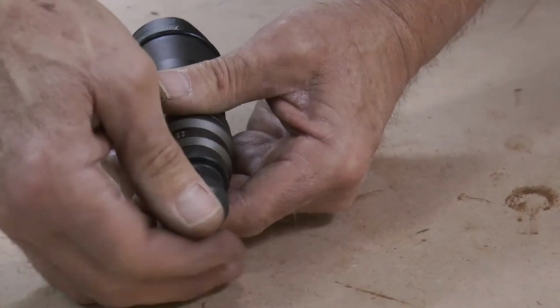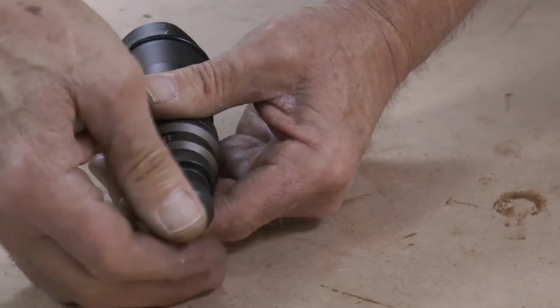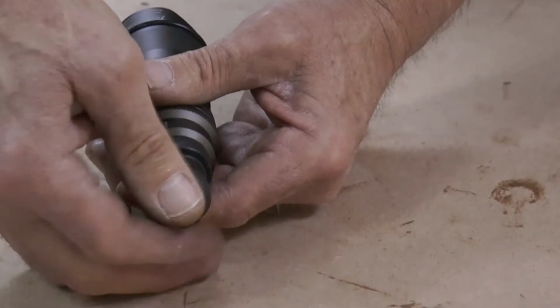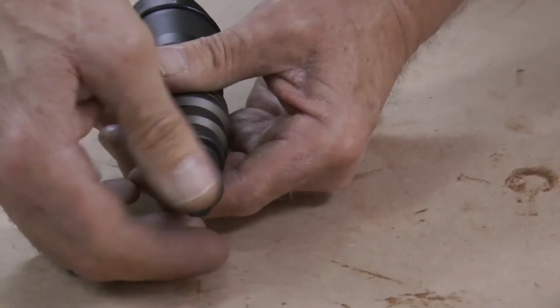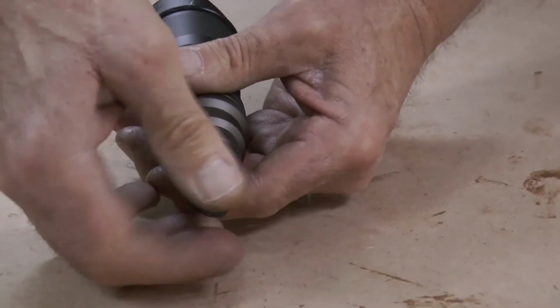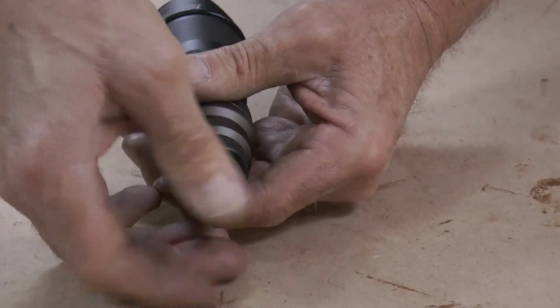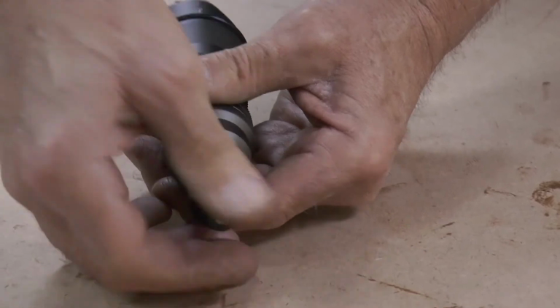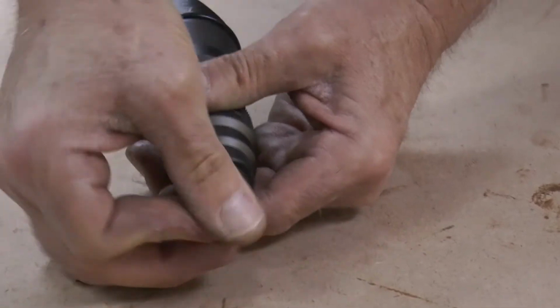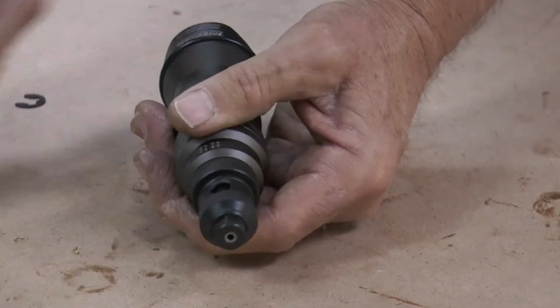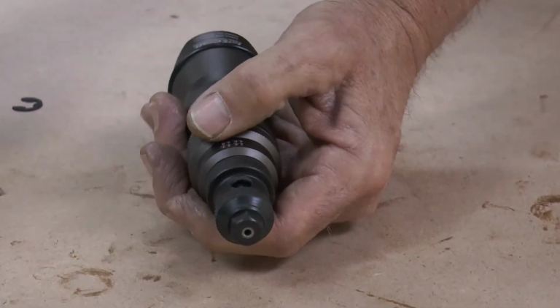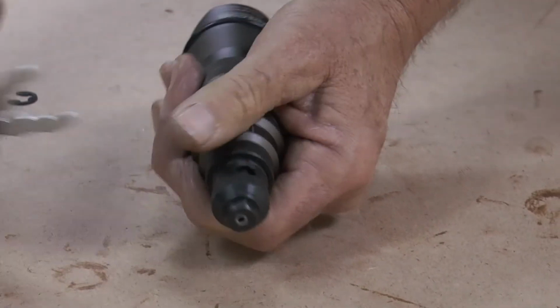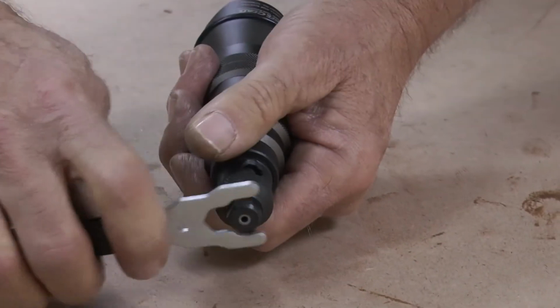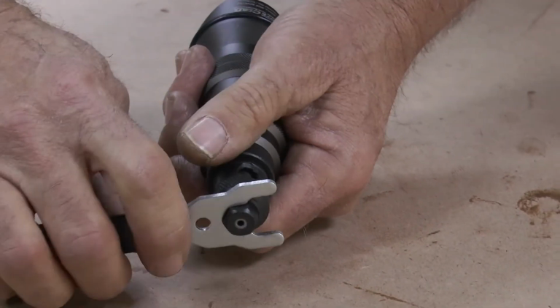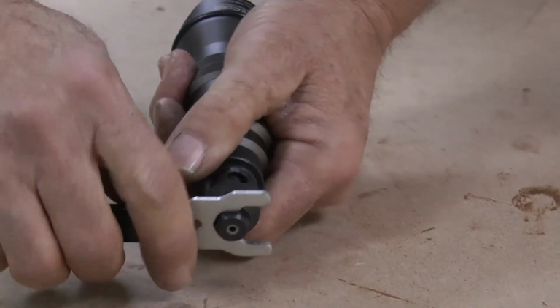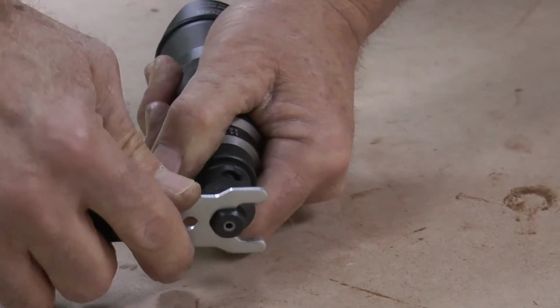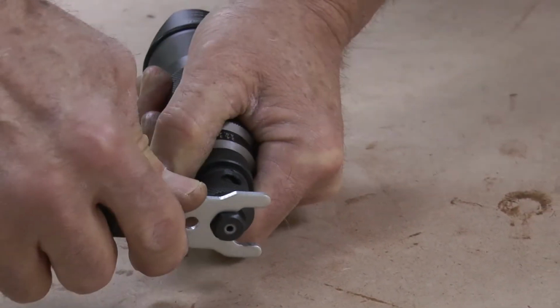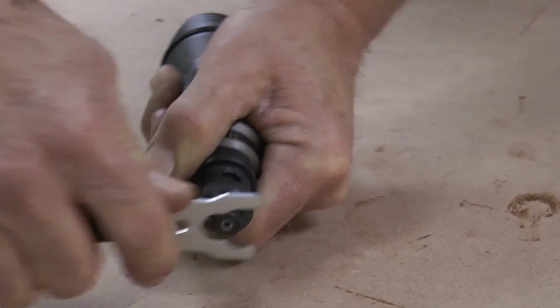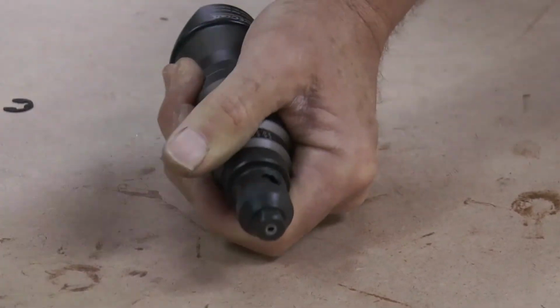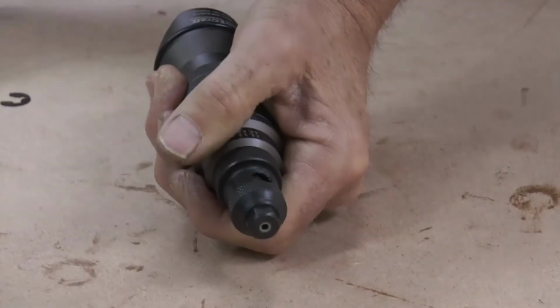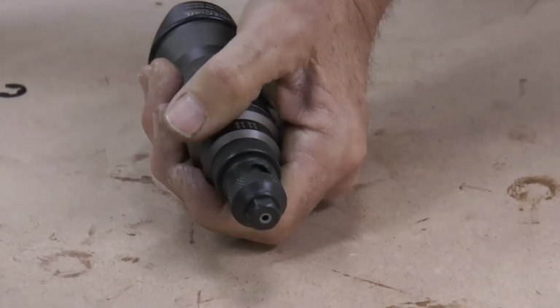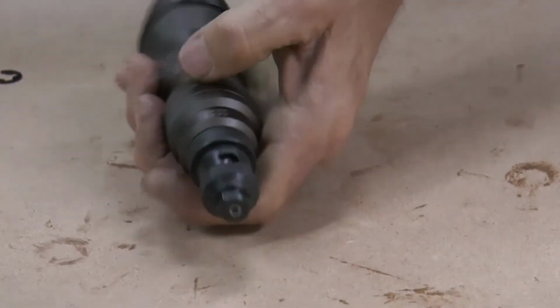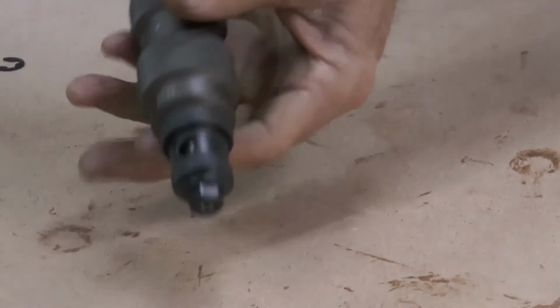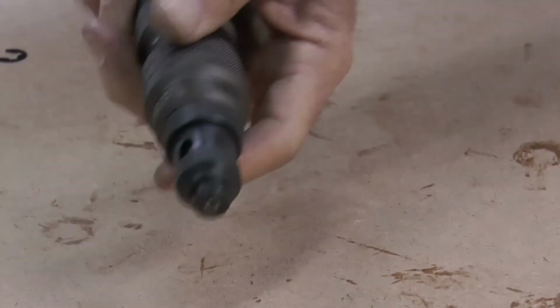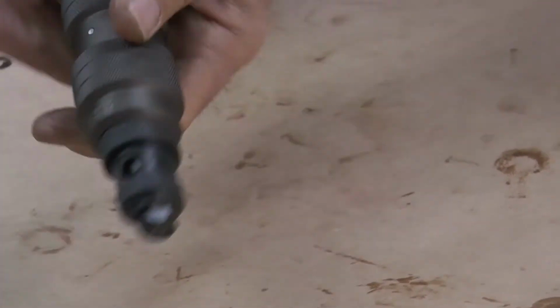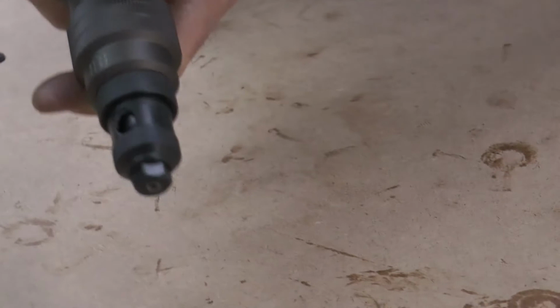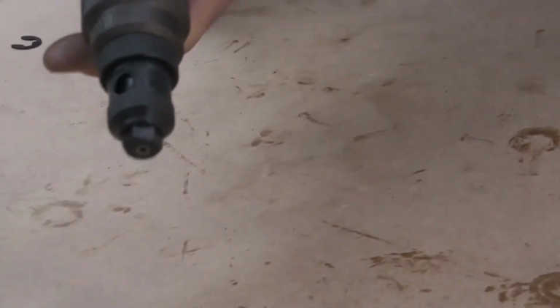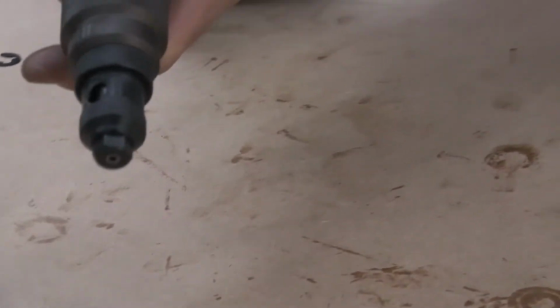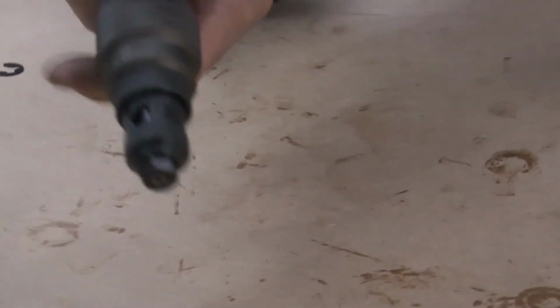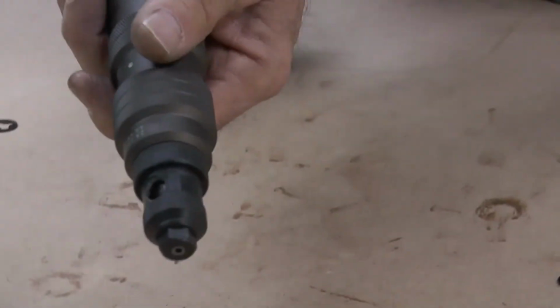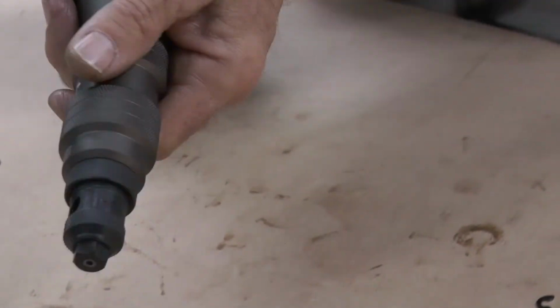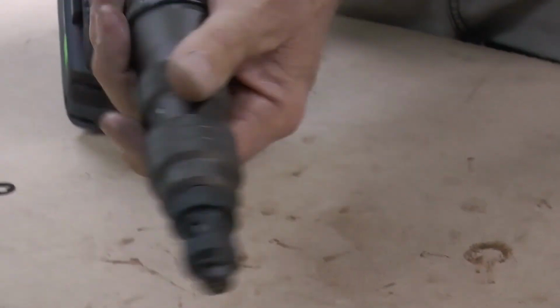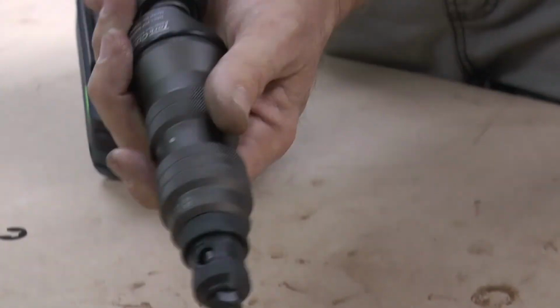Insert the nose piece, tighten with your wrench, then put your drill riveter back into the drill.